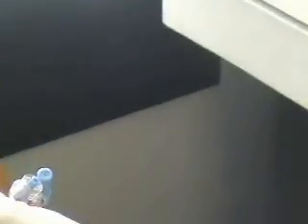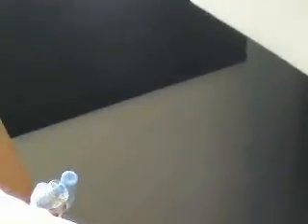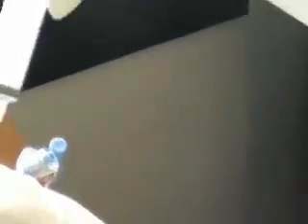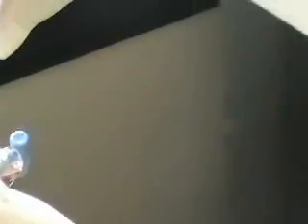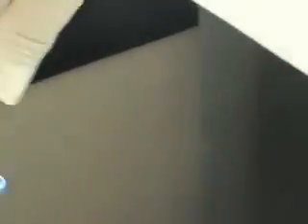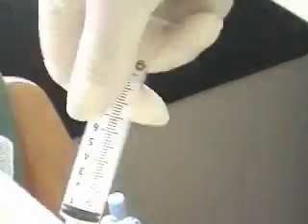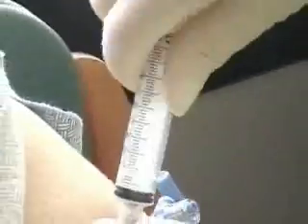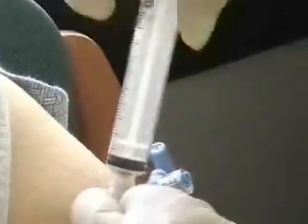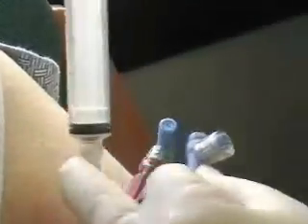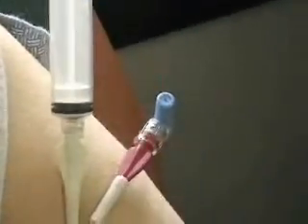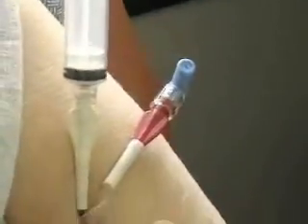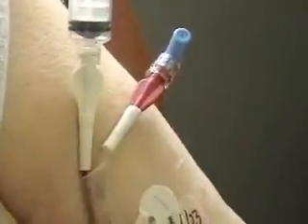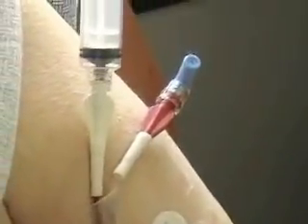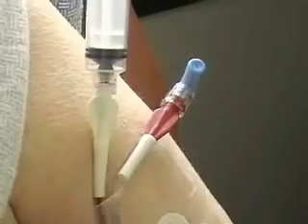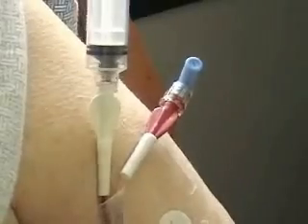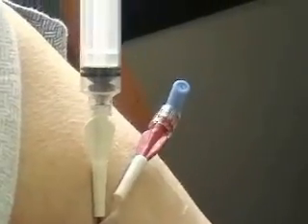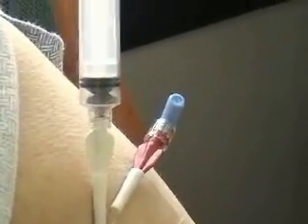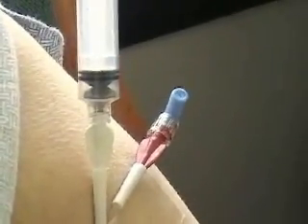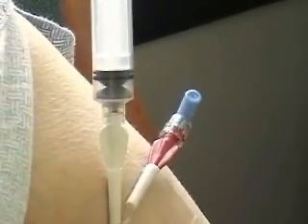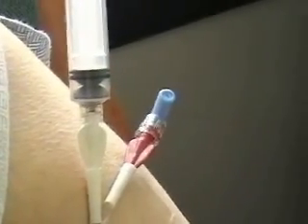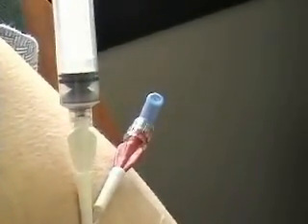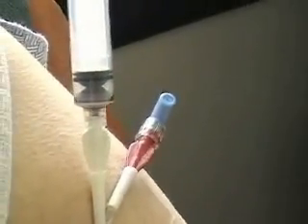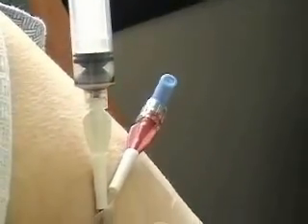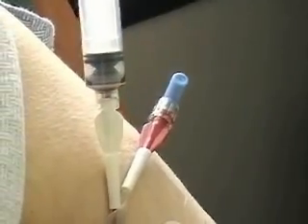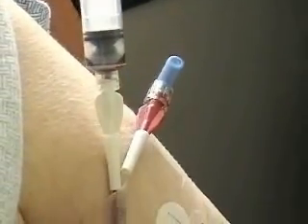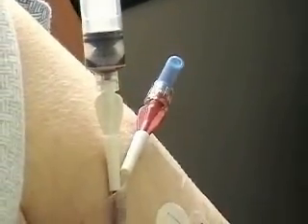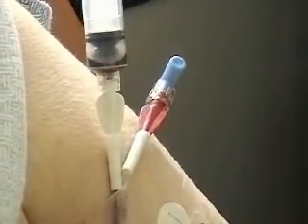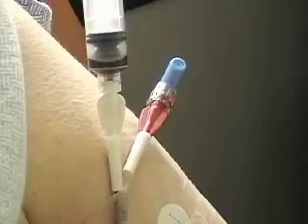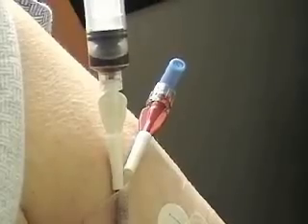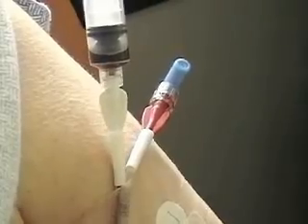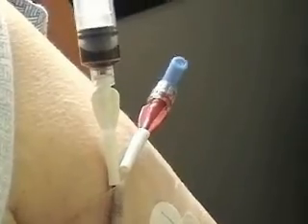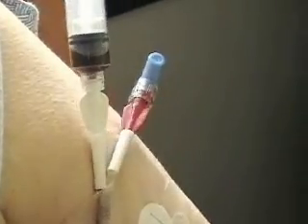Then we'll draw our sample. She said we only need about three or four cc's for the sample. Hopefully we can get that this time.